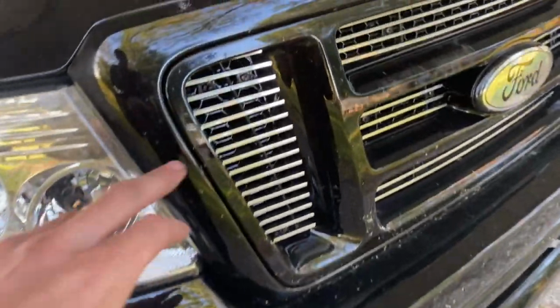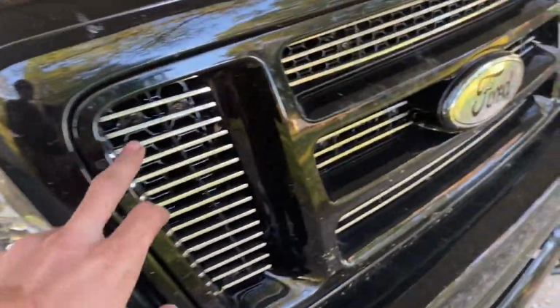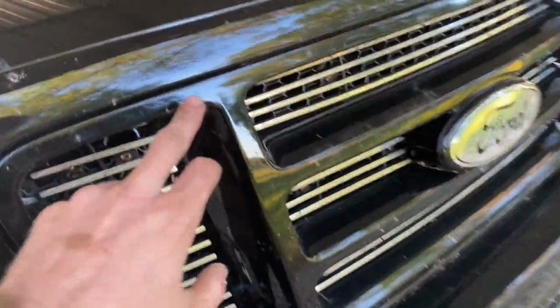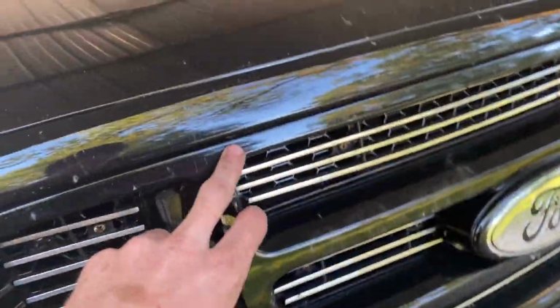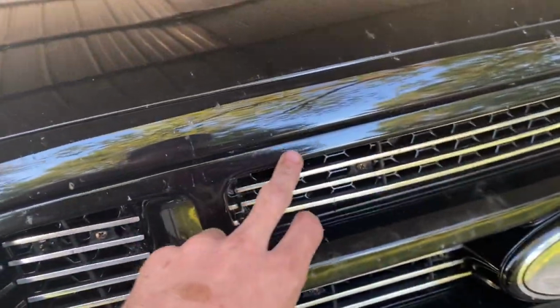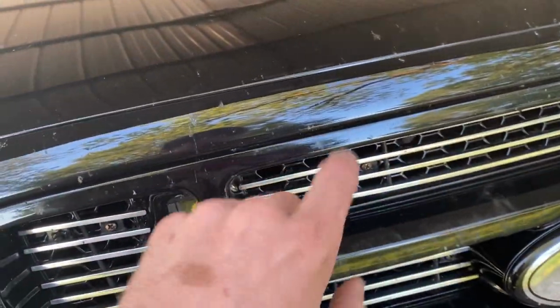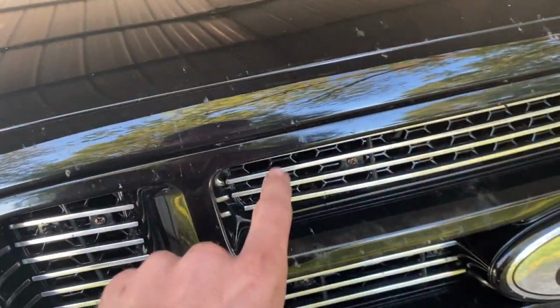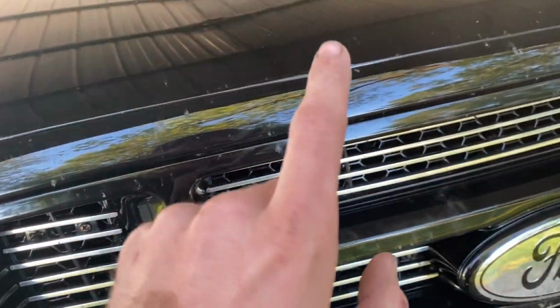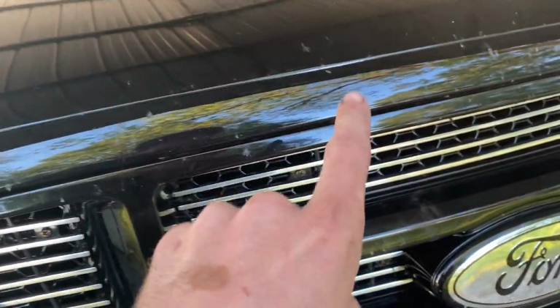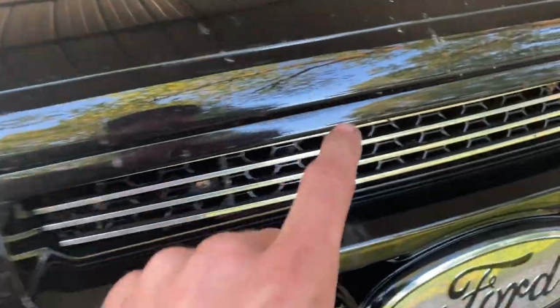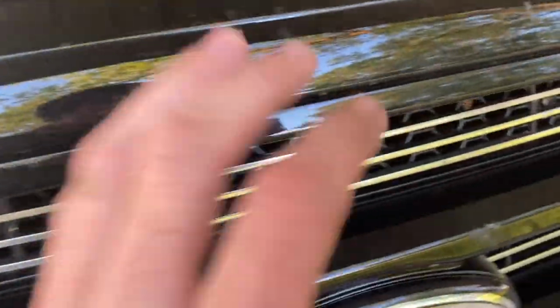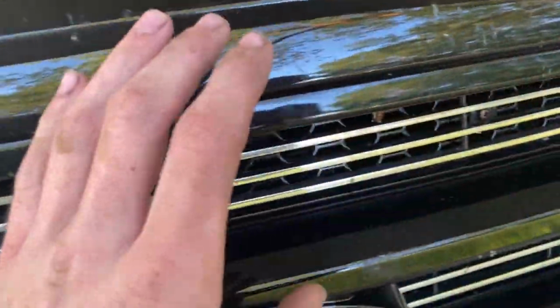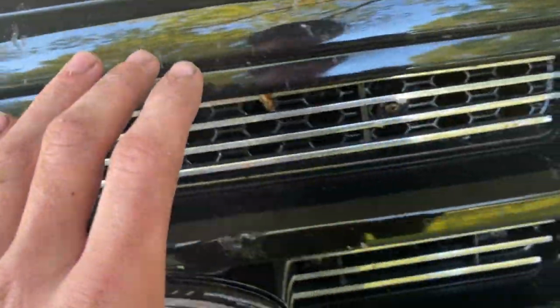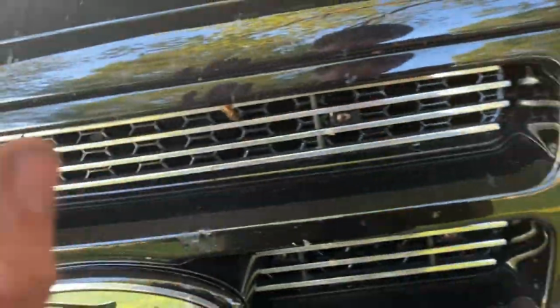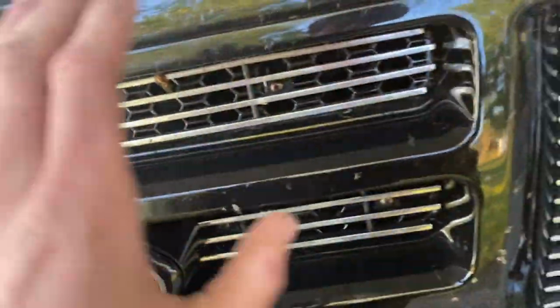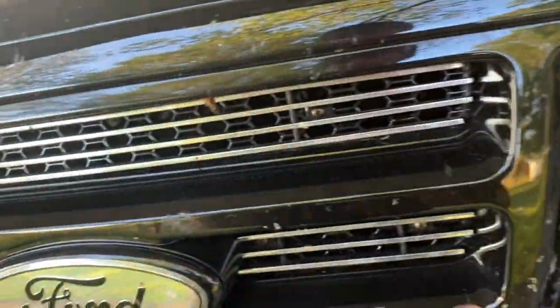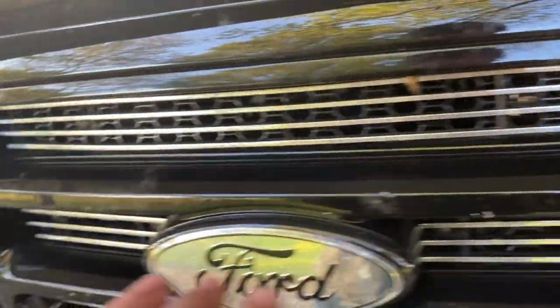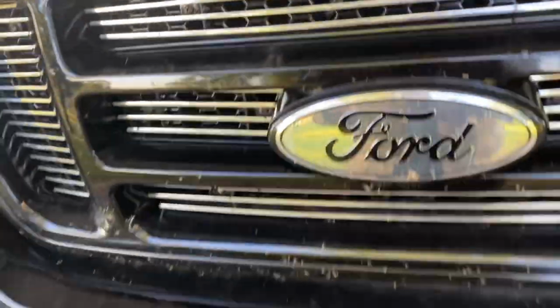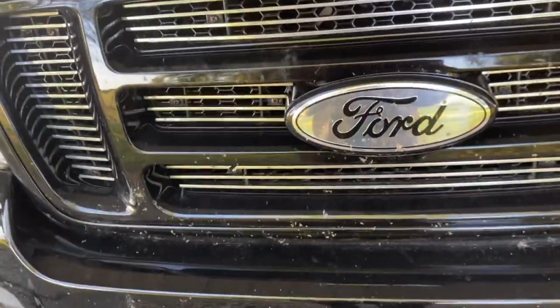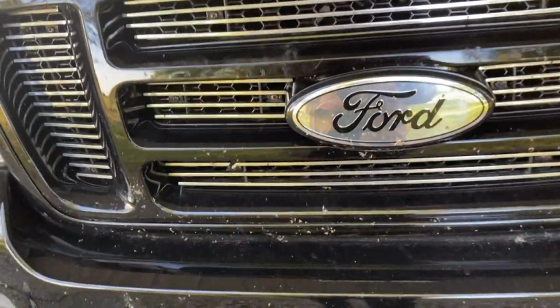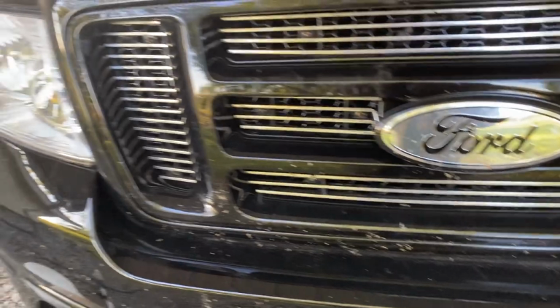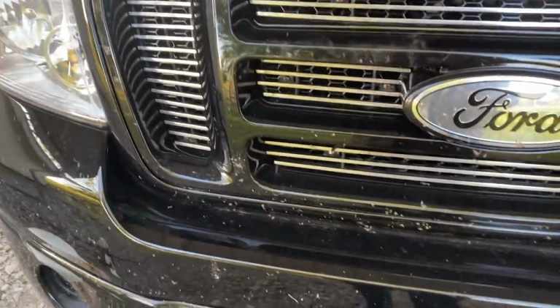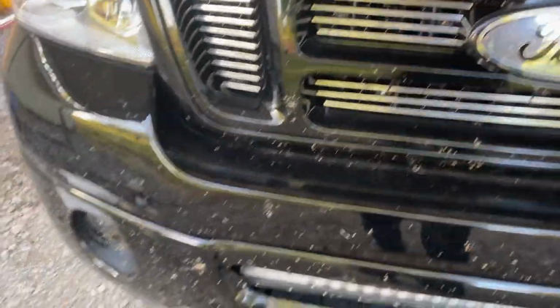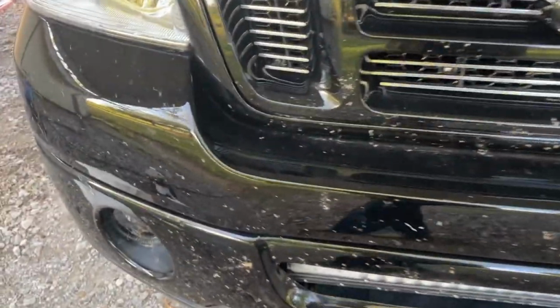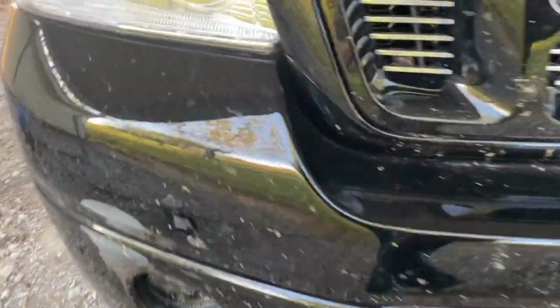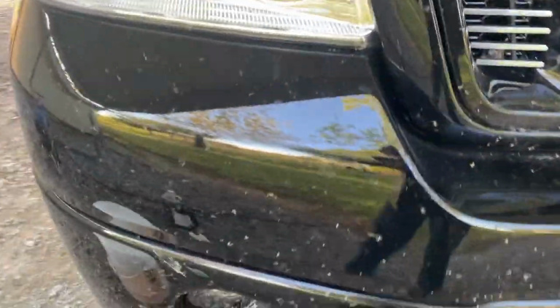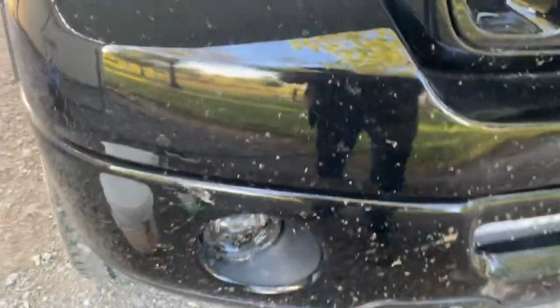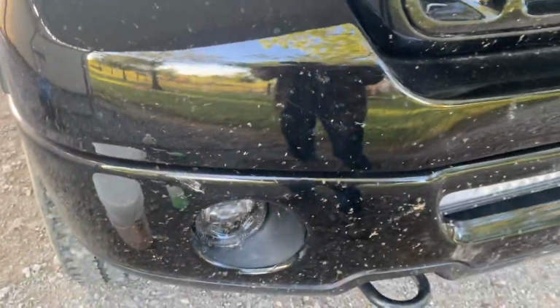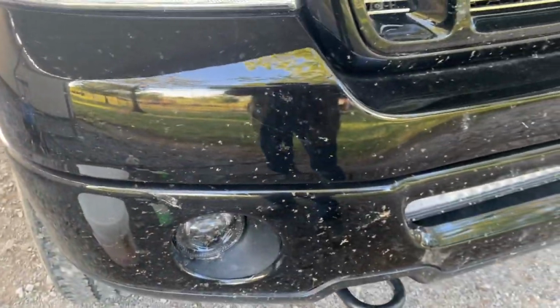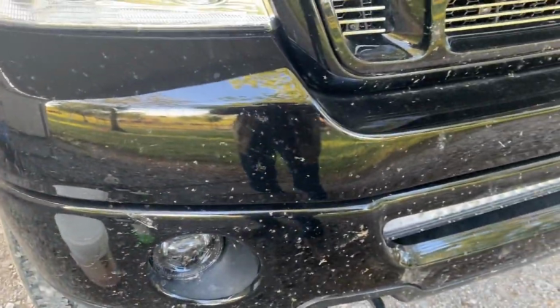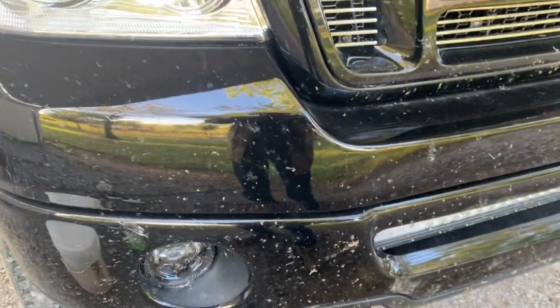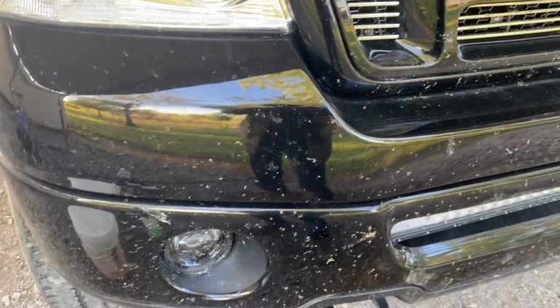Now, on a black vehicle when I video this, you will see what looks like bugs left over. What that is is etching into the clear coat from the bugs. I'm working on it — I'm going to polish it out soon — but I just want to let that be known before we start the video. I'm going to hit it with a pressure washer first to knock off surface bugs.